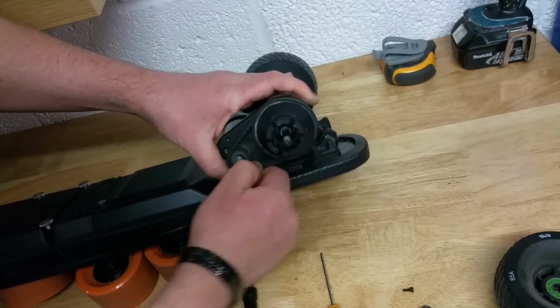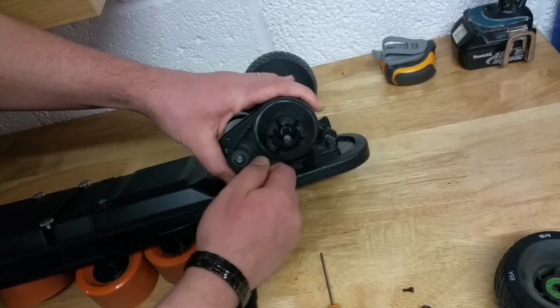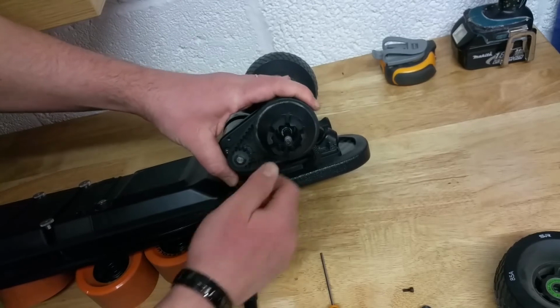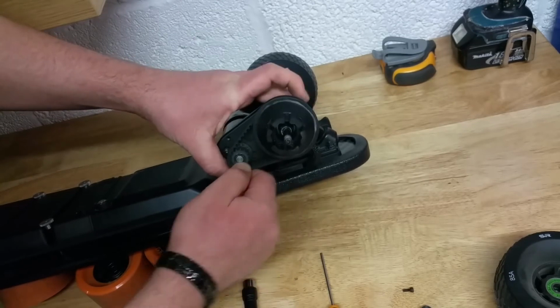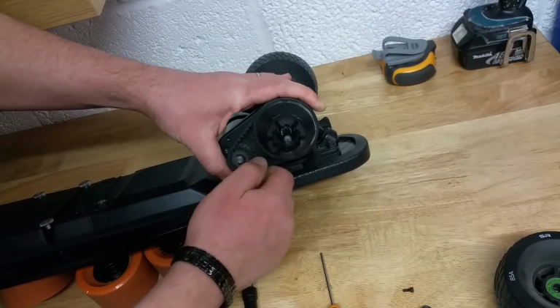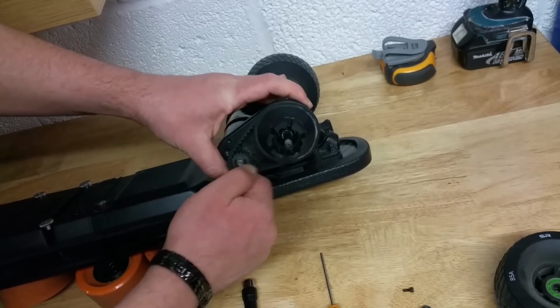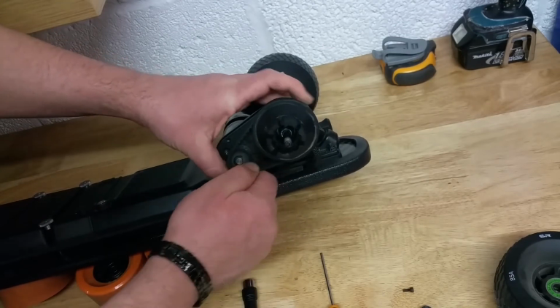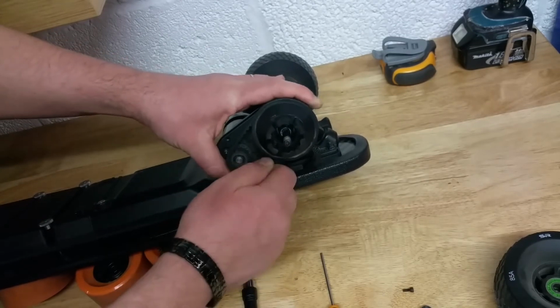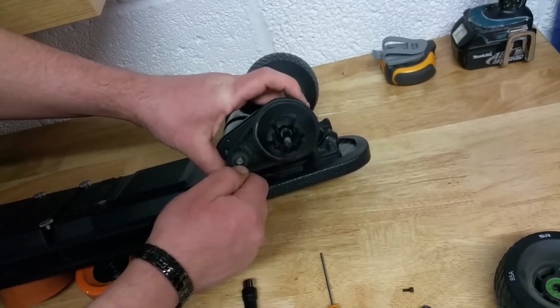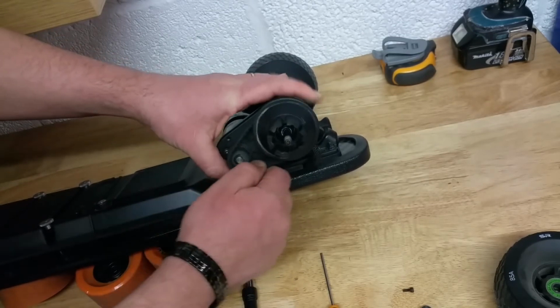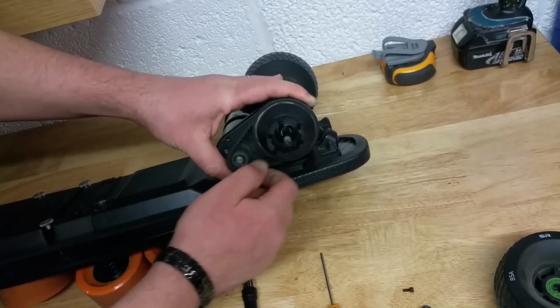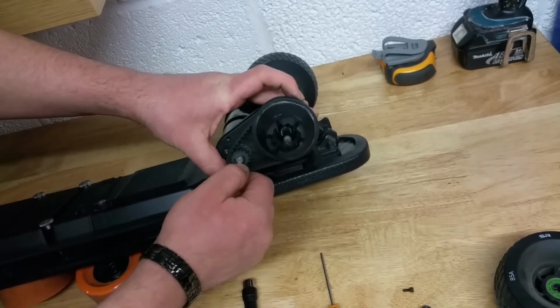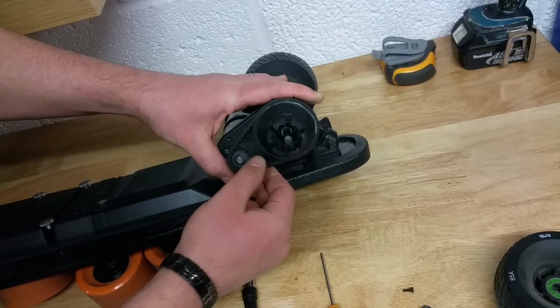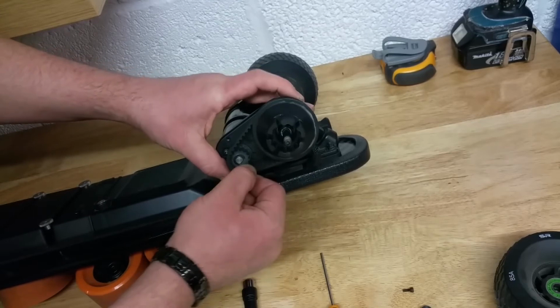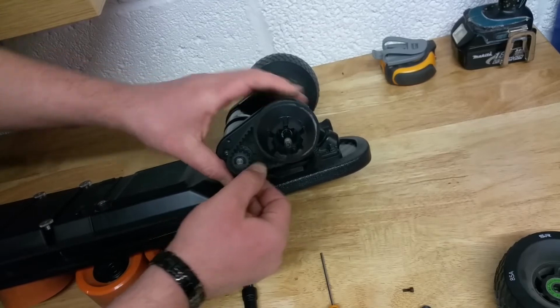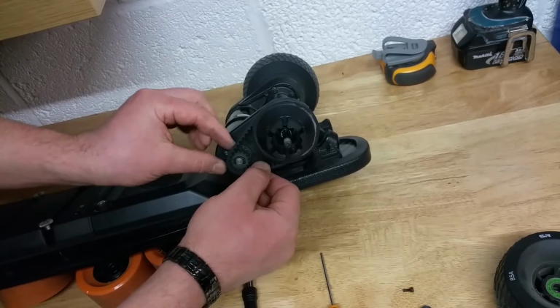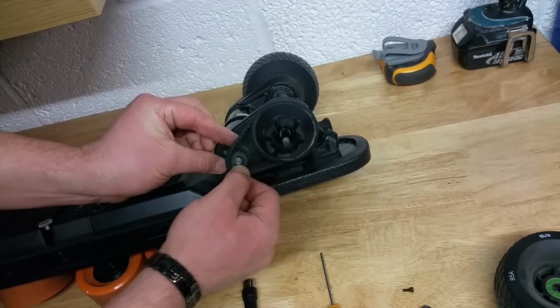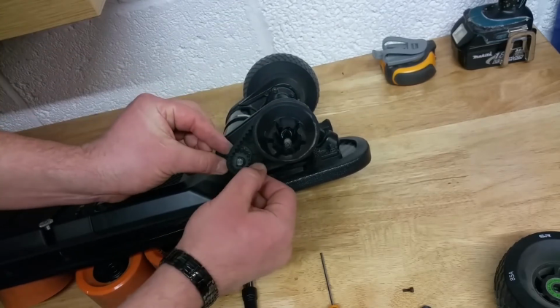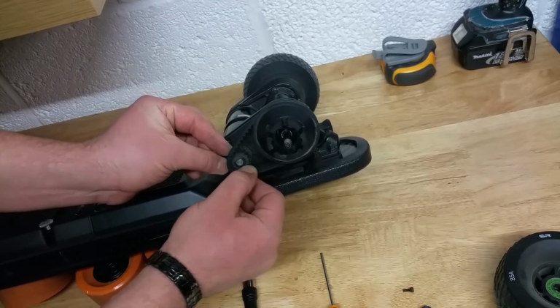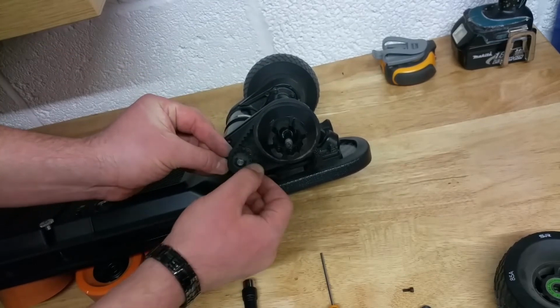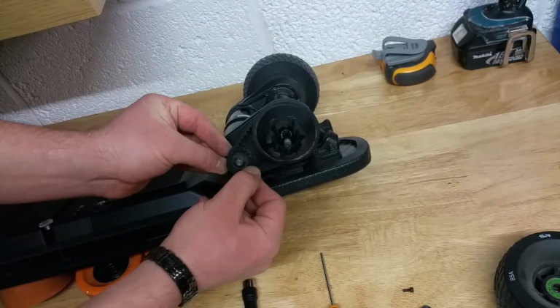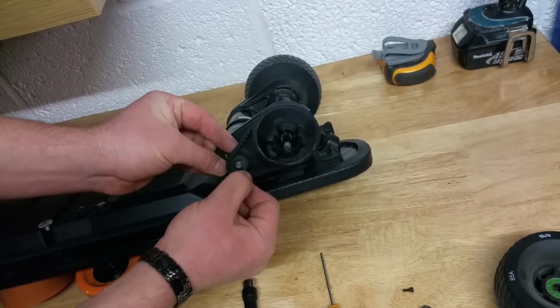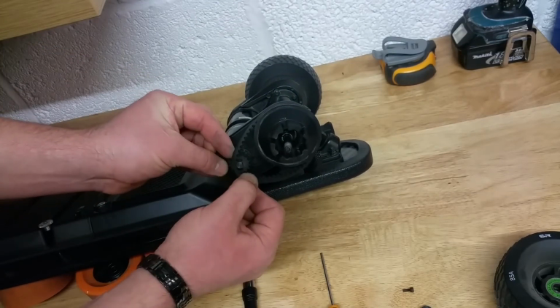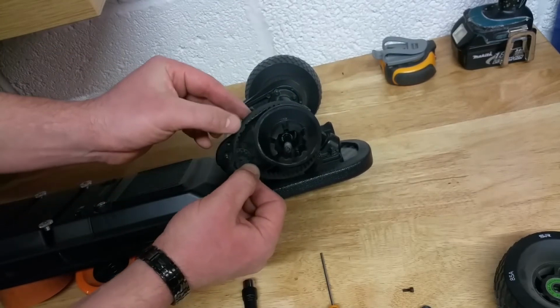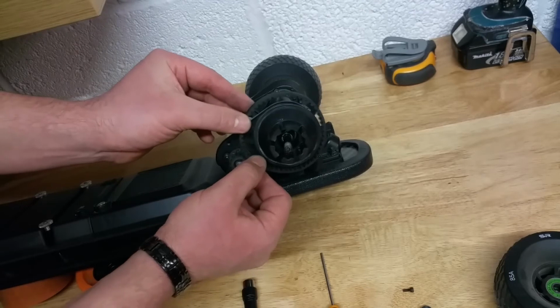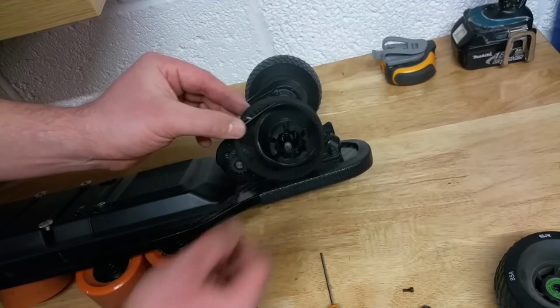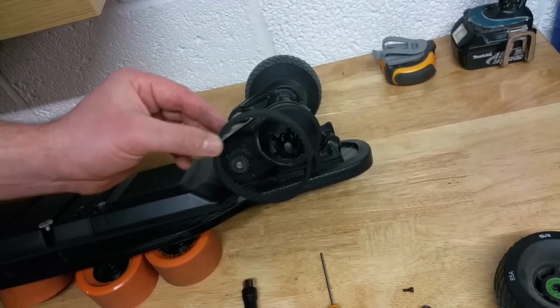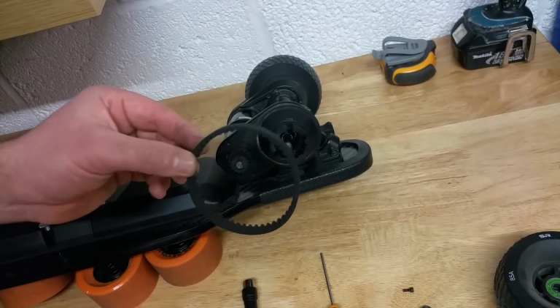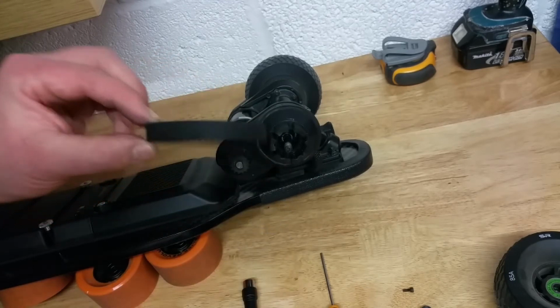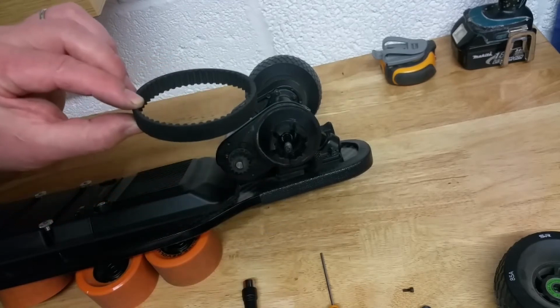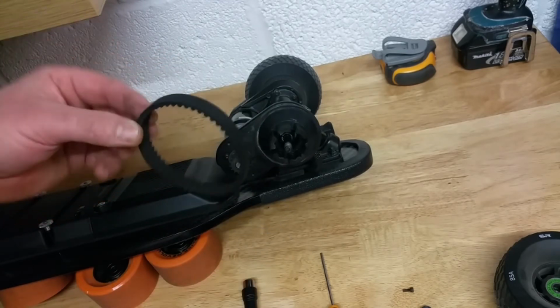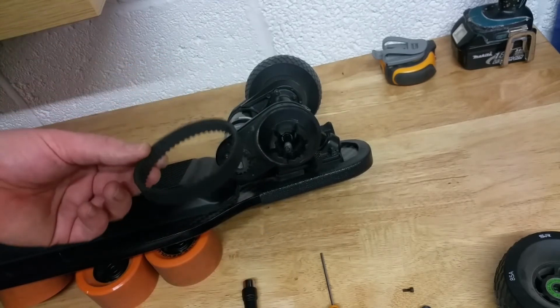You can spin the motor if needed - it does help taking the belt off. So when you spin it, just keep on applying a bit of pressure on the belt and the belt comes off. As simple as that.